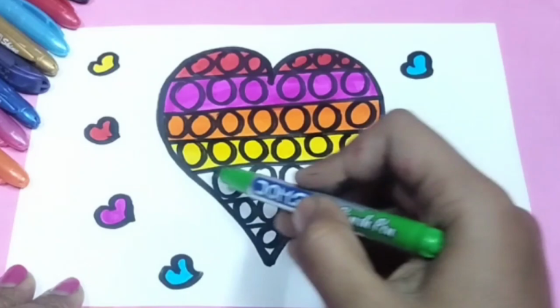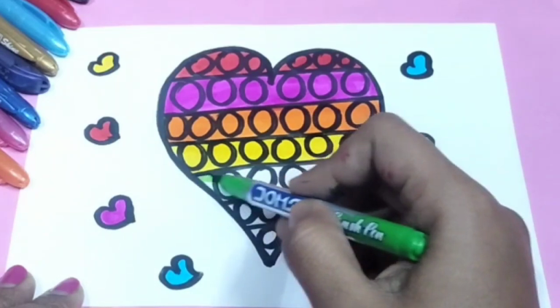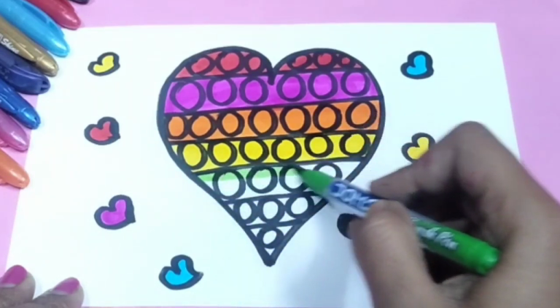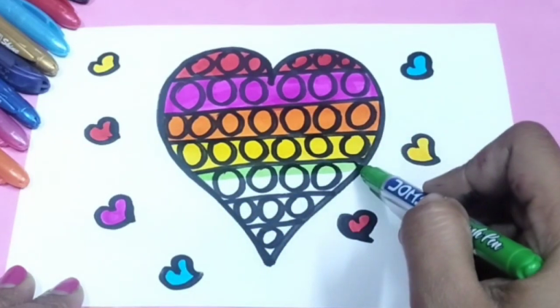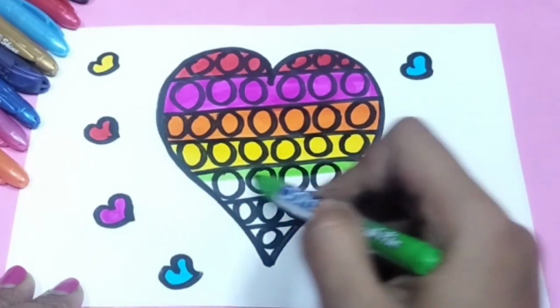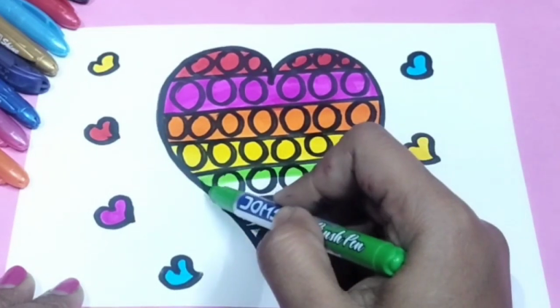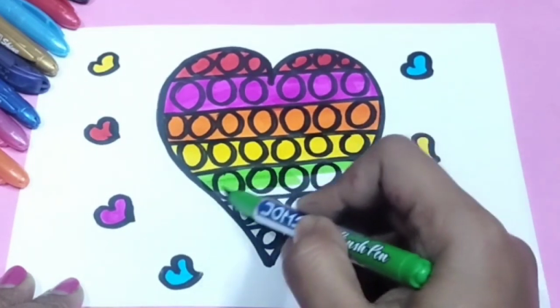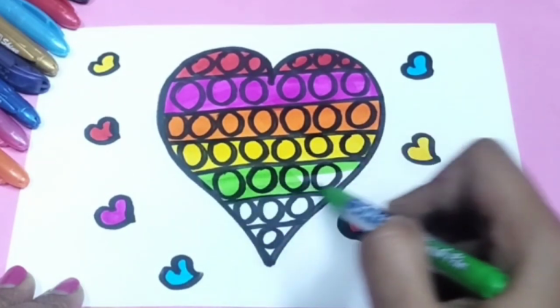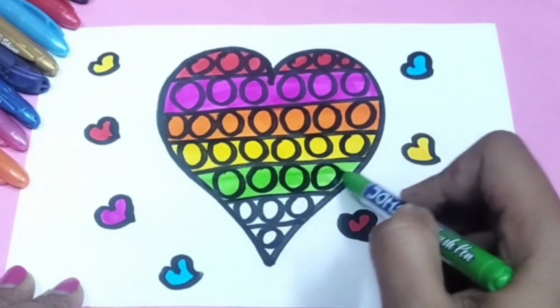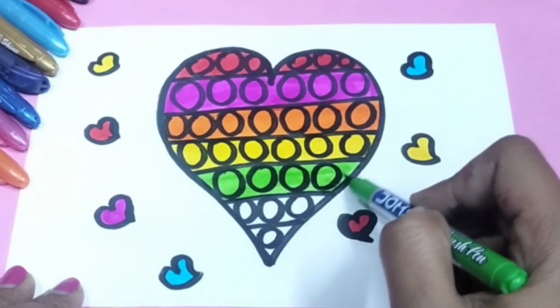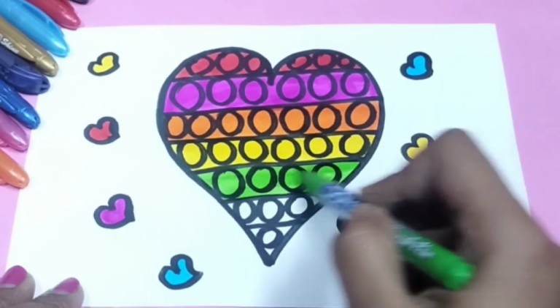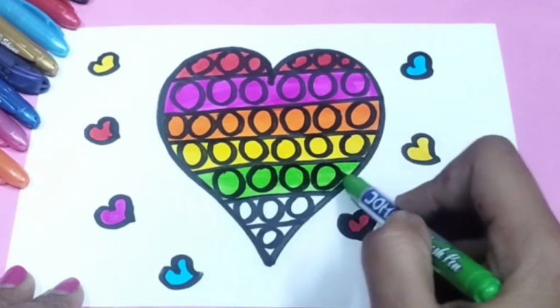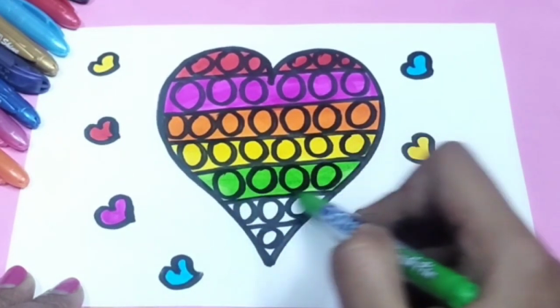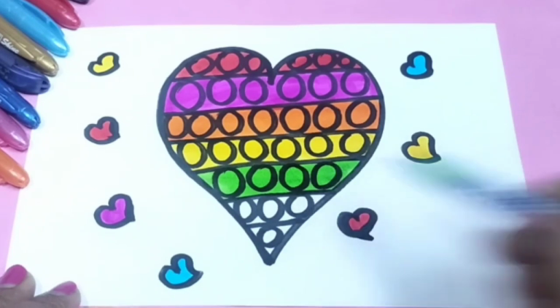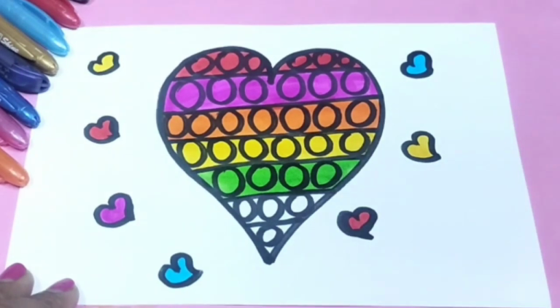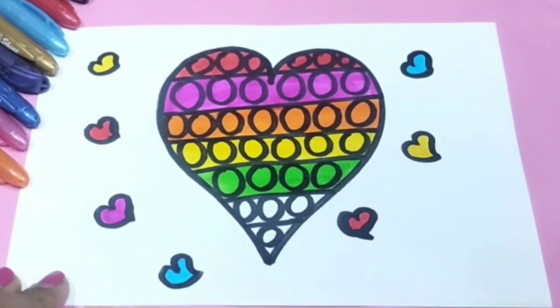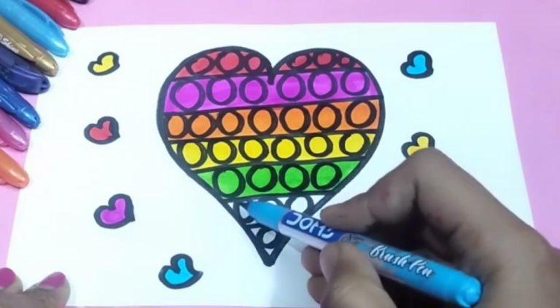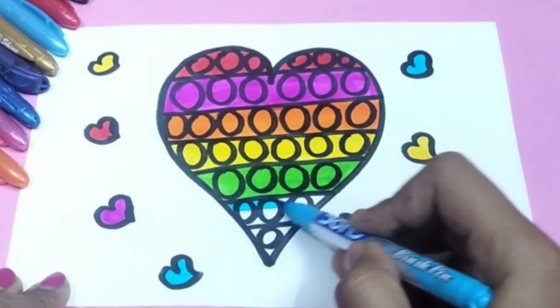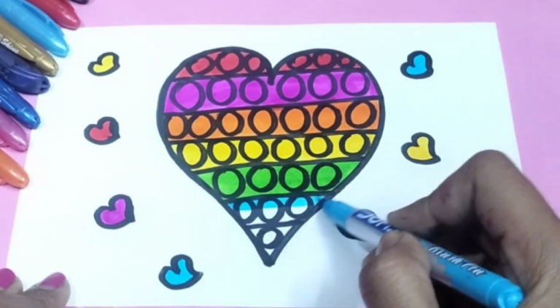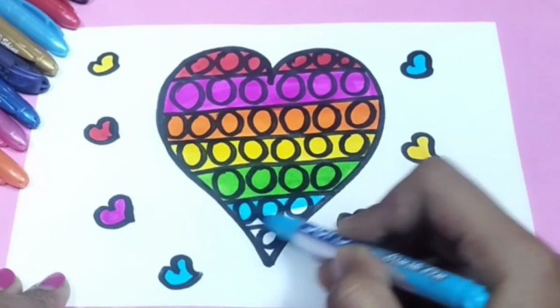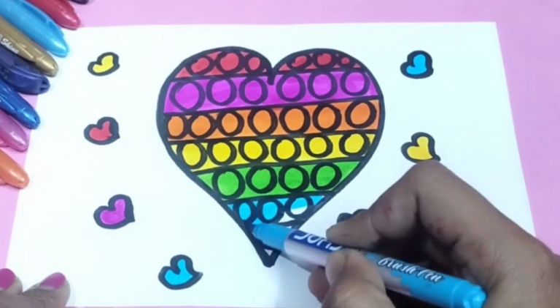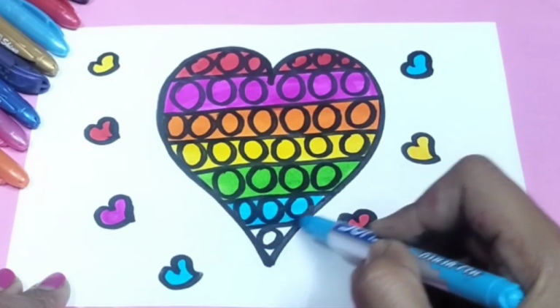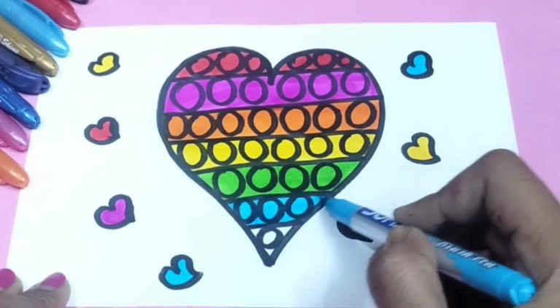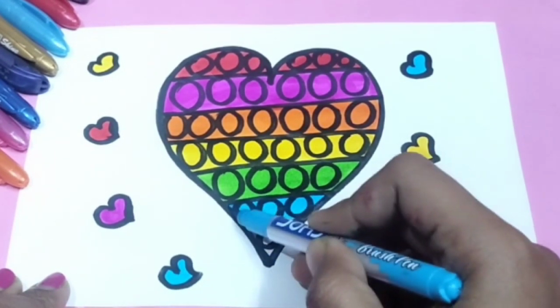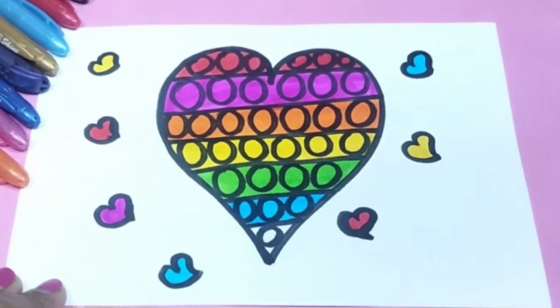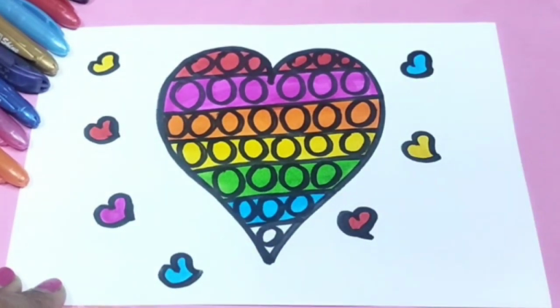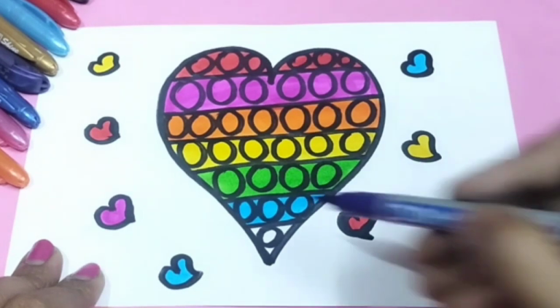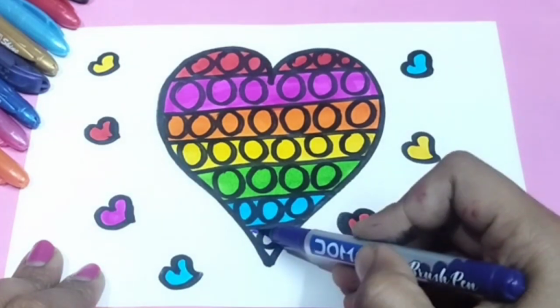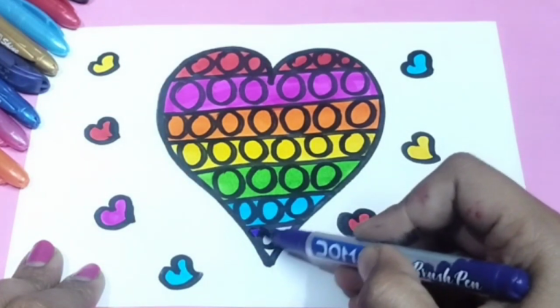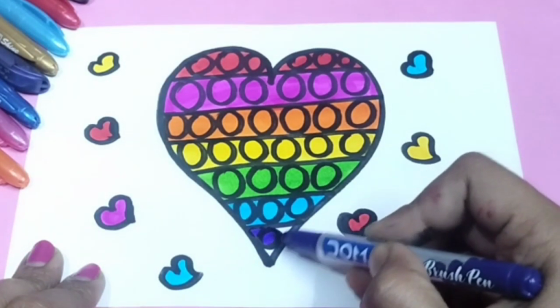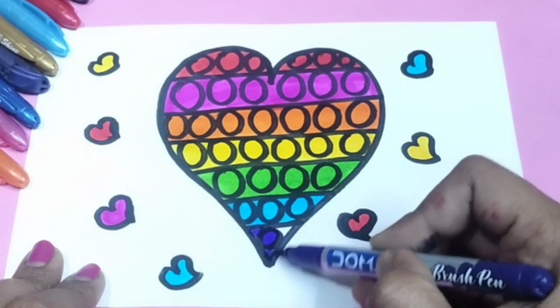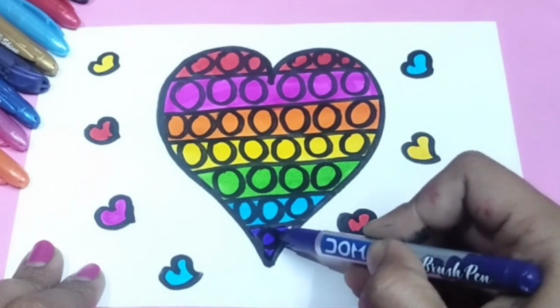Wow, the puppet heart shape is looking so beautiful! You should also try it at home. If you like this video, please subscribe to my channel for more videos. I will be back with a new video for you — till then, bye bye little dears!